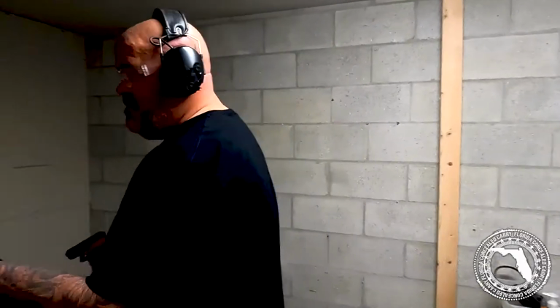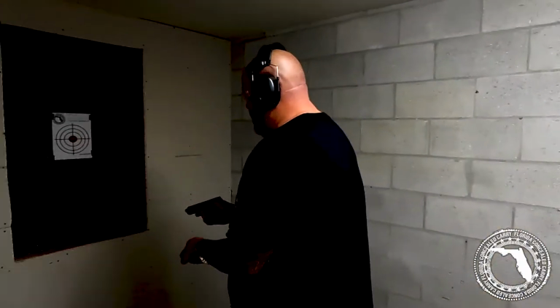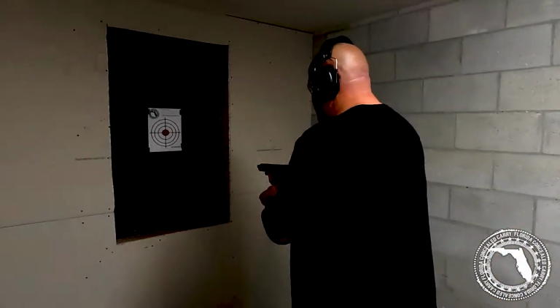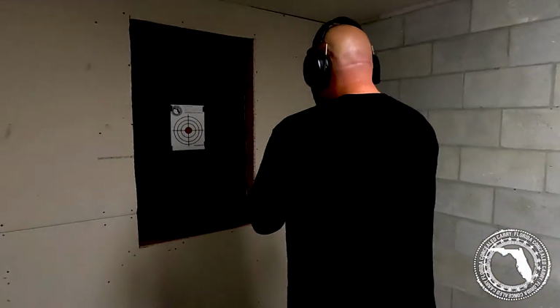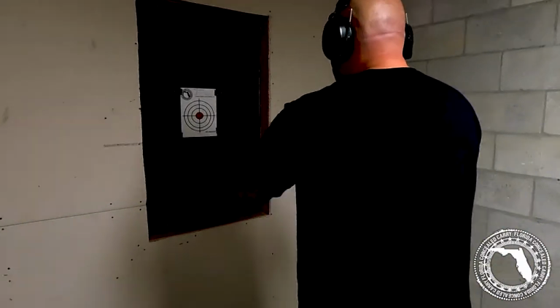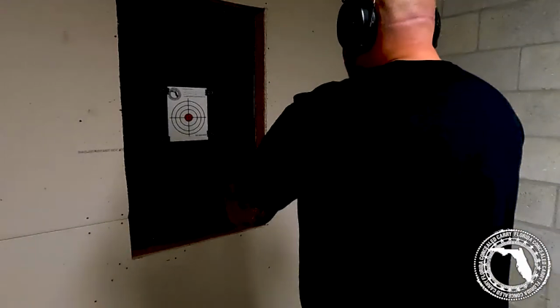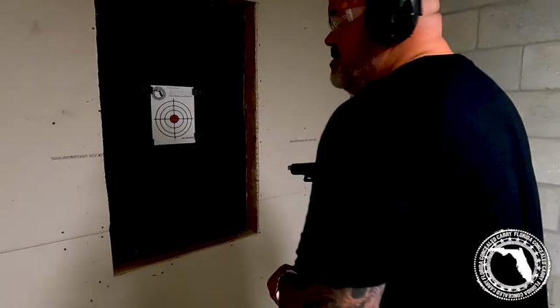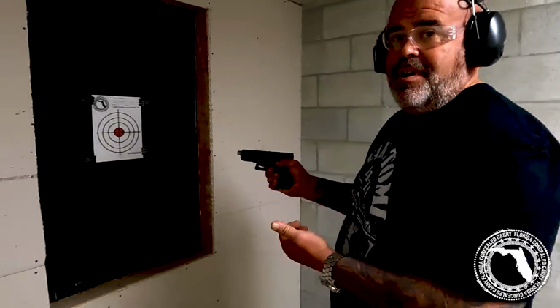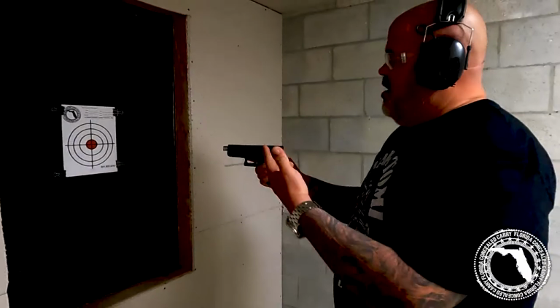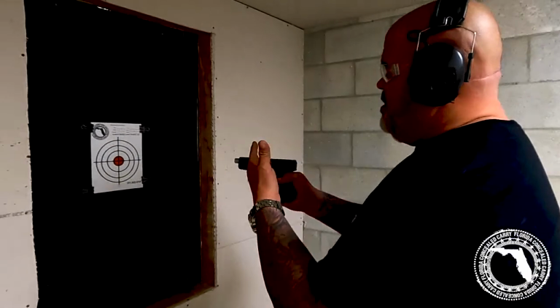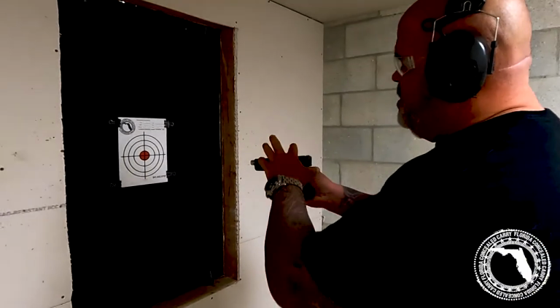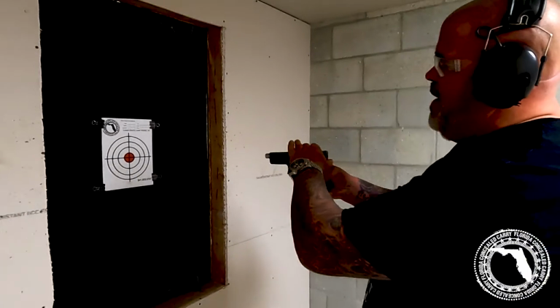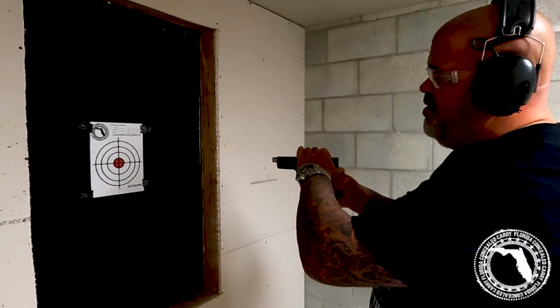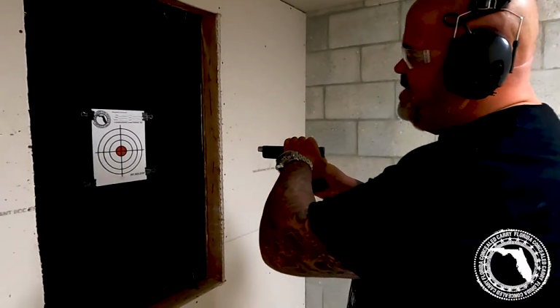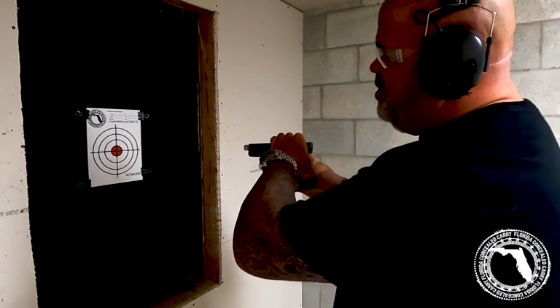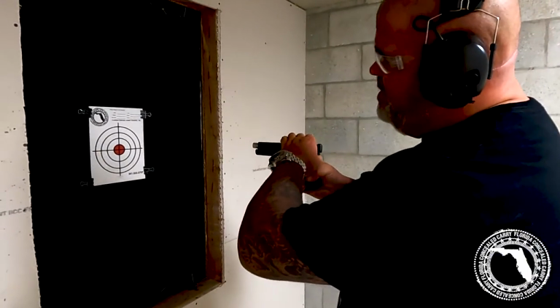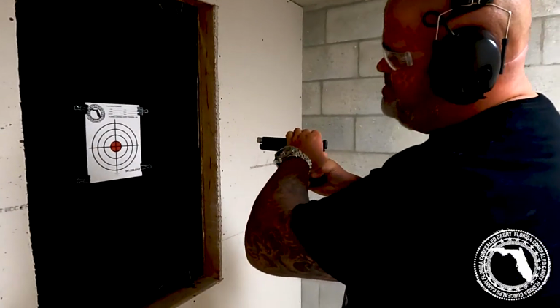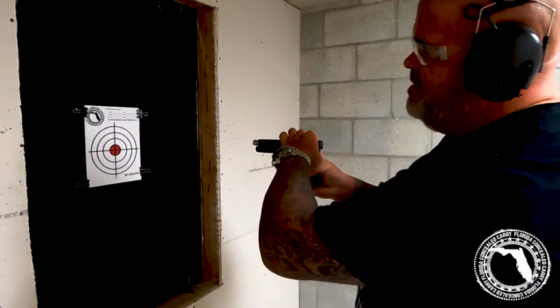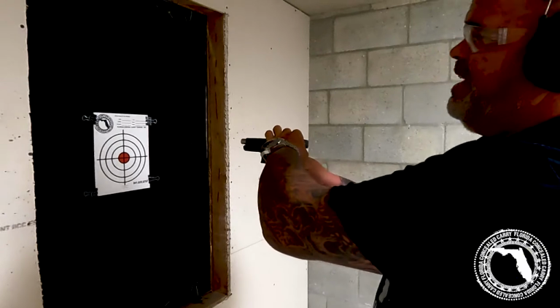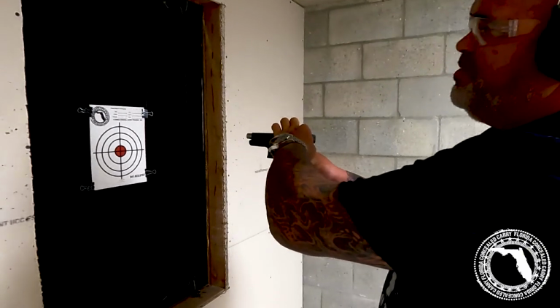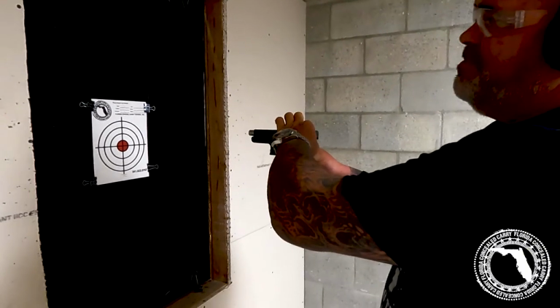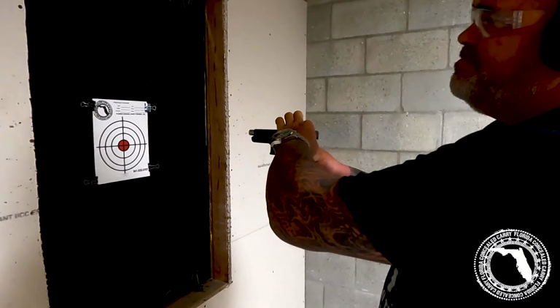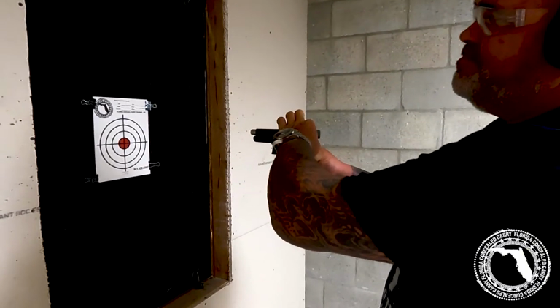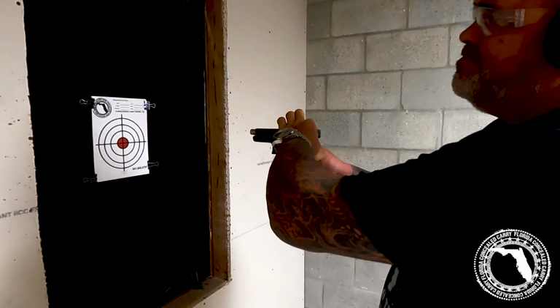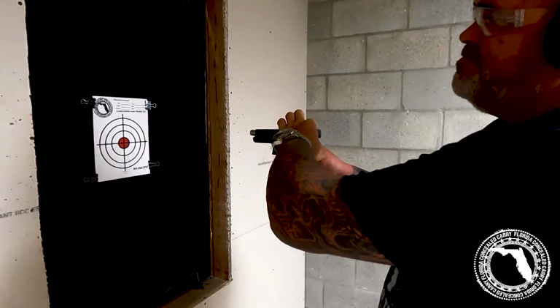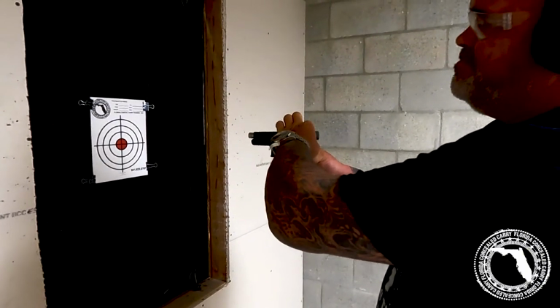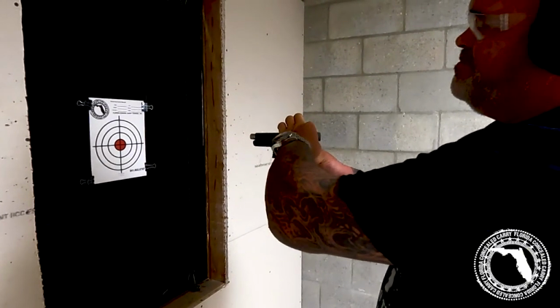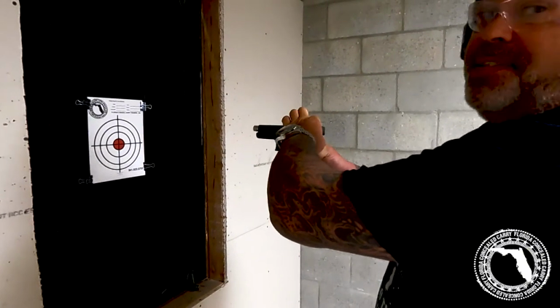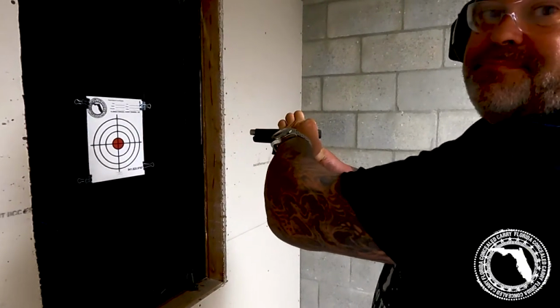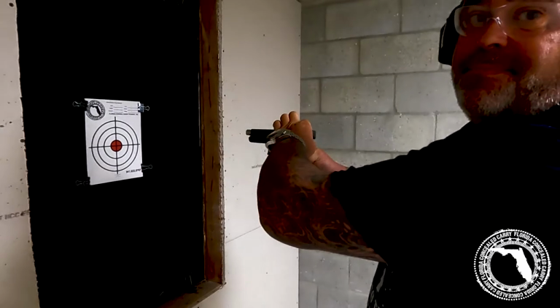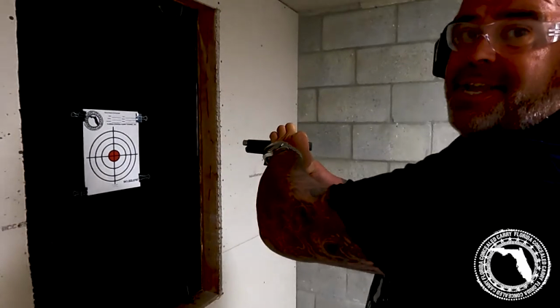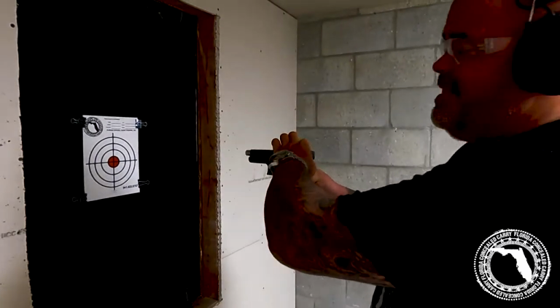All right, we're going to load the gun. All I'm going to do is pull back on the slide just a little bit and press the trigger. Nothing — not getting anything.